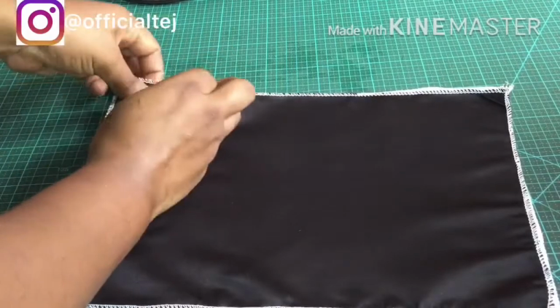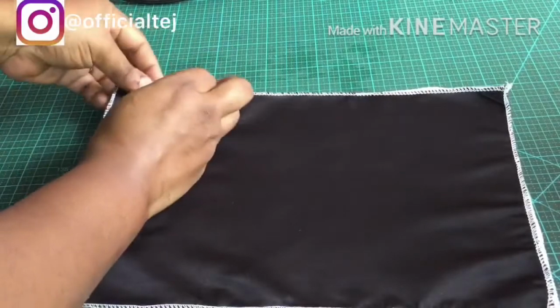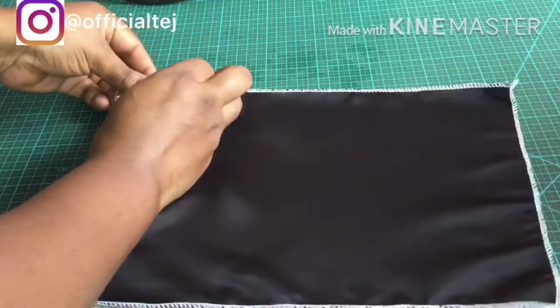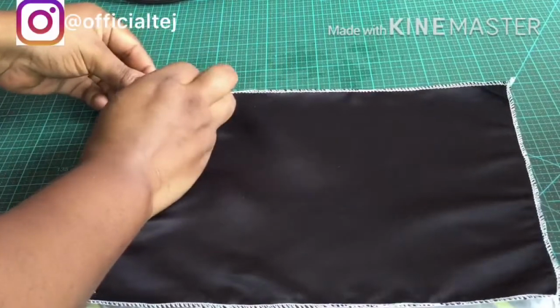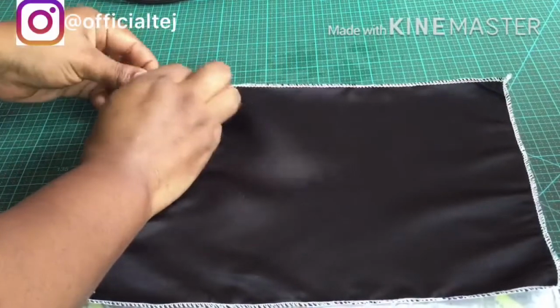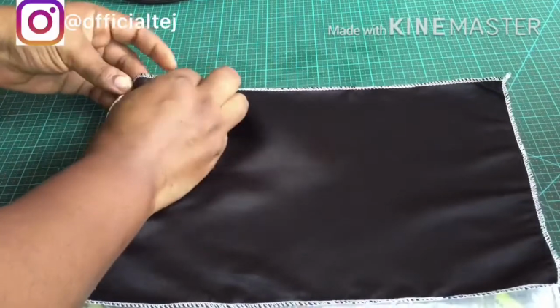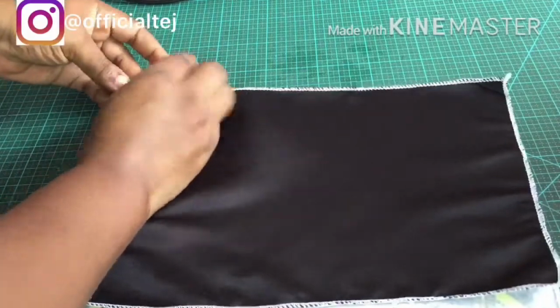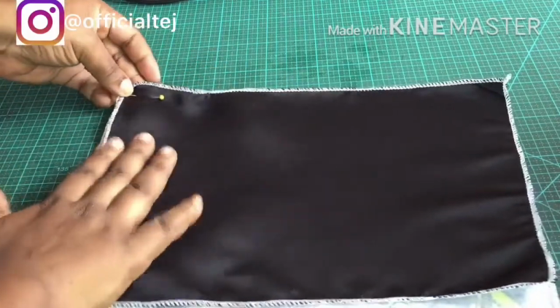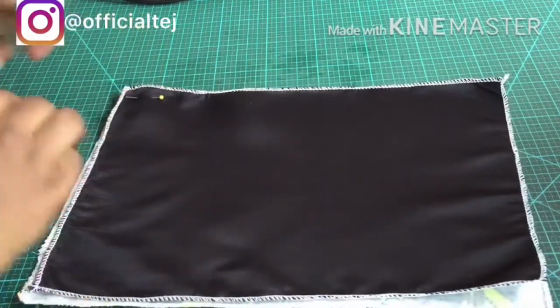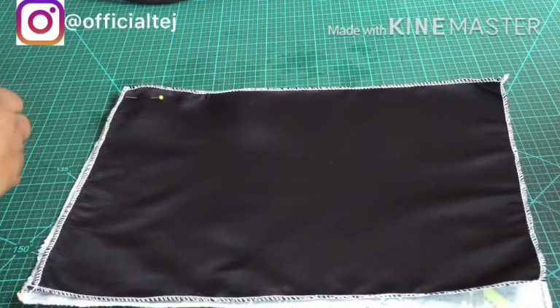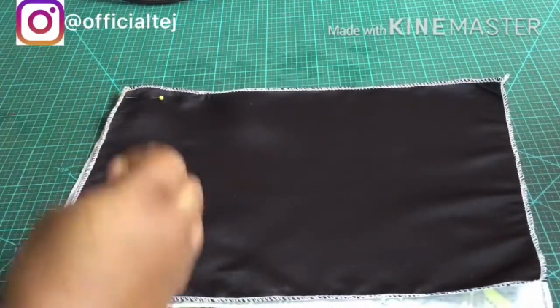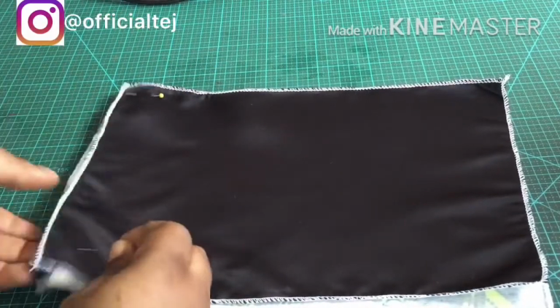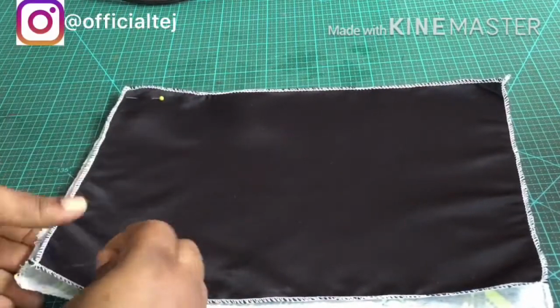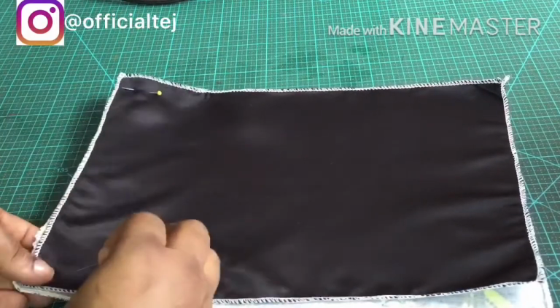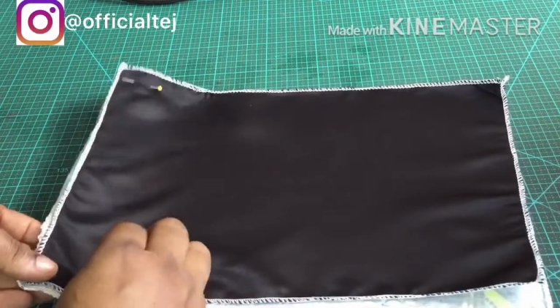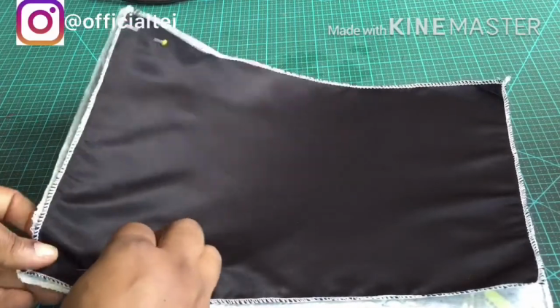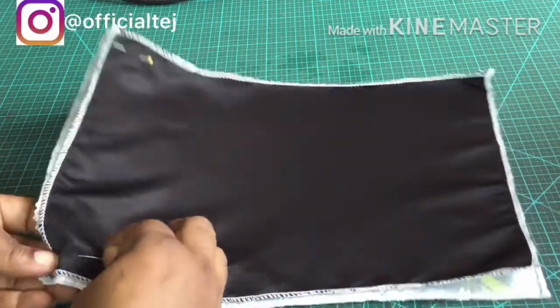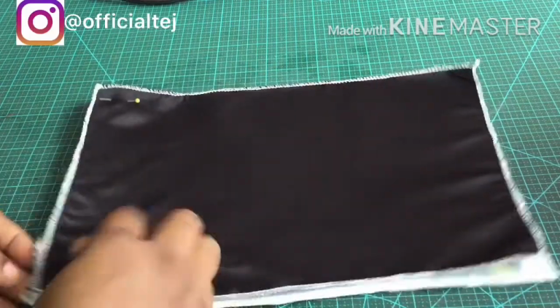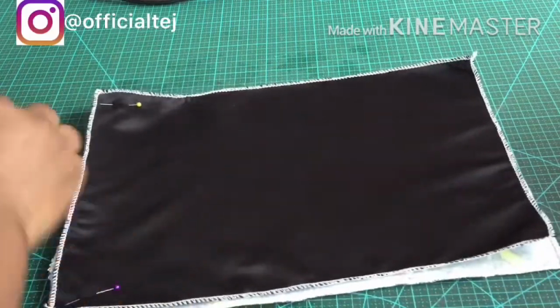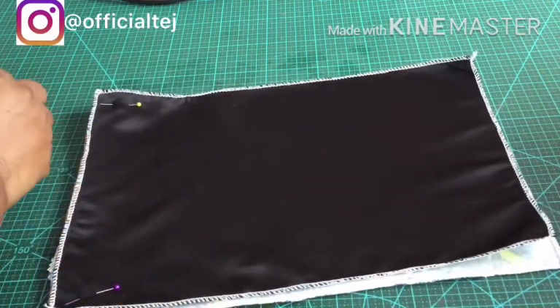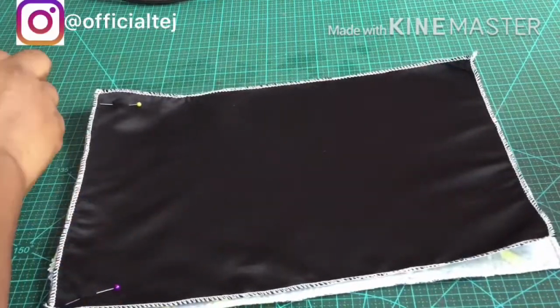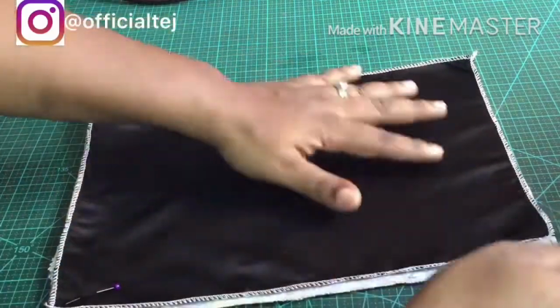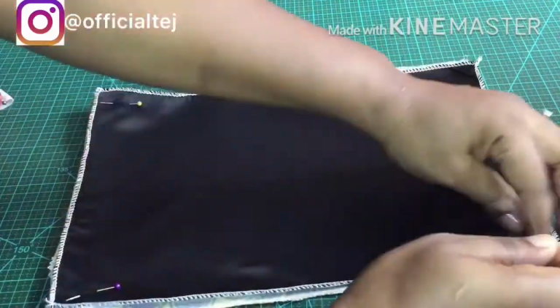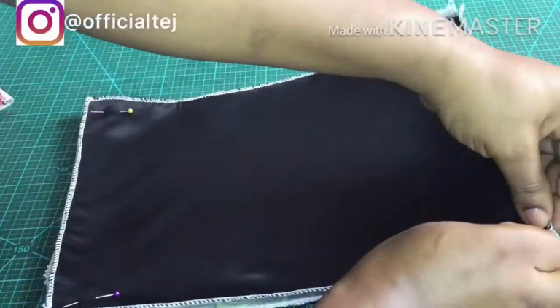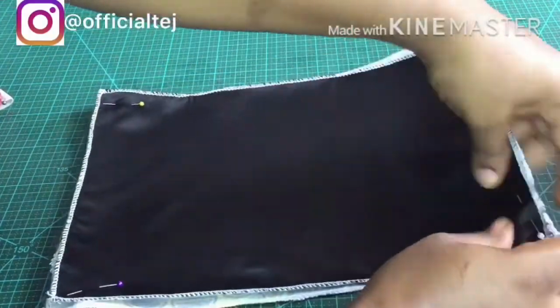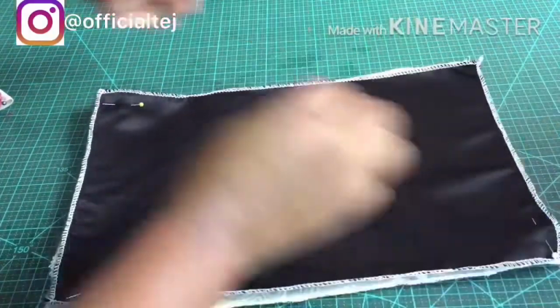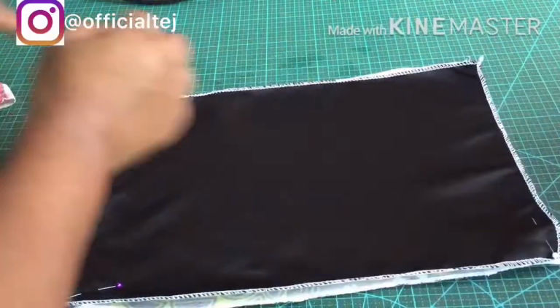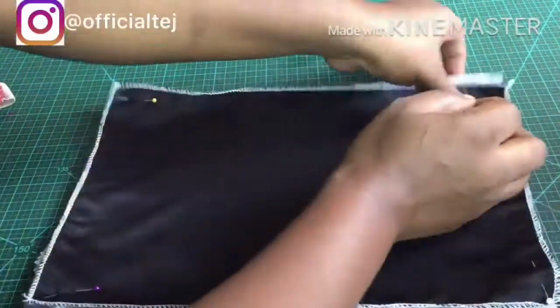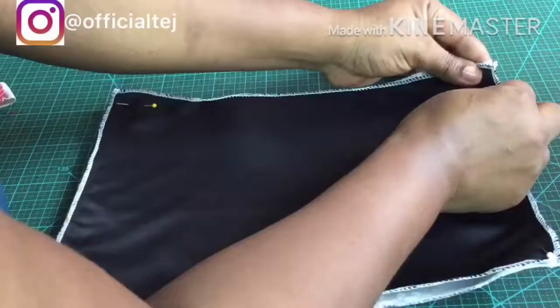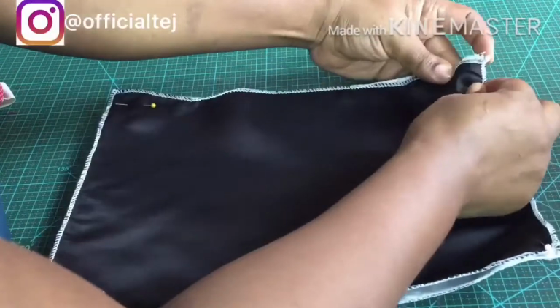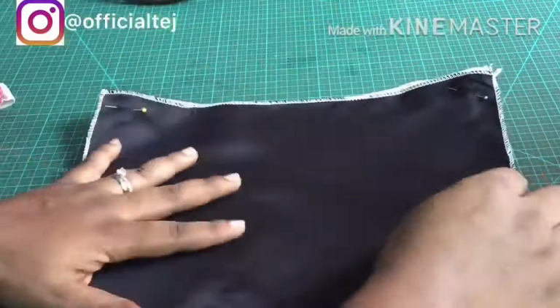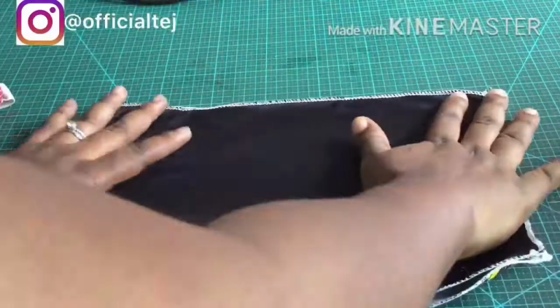The next step is to secure the fabric together — the lining and the ankara fabric. I'm going to secure them together and take it to my sewing machine, then sew all the way around.